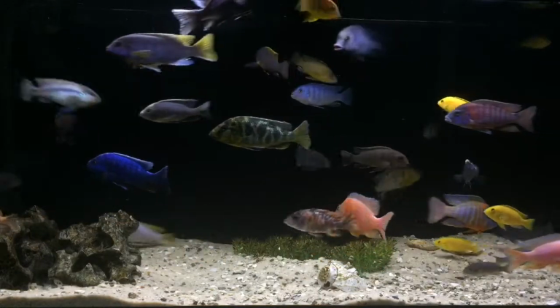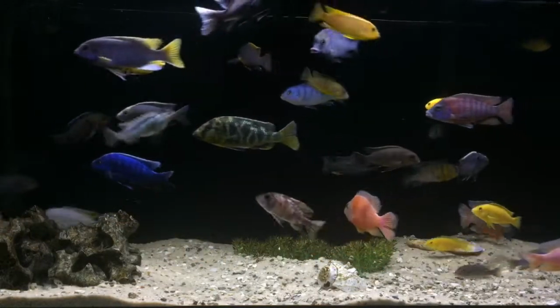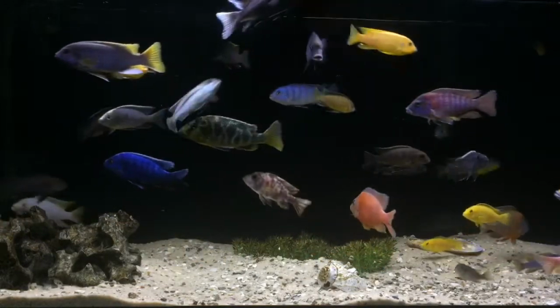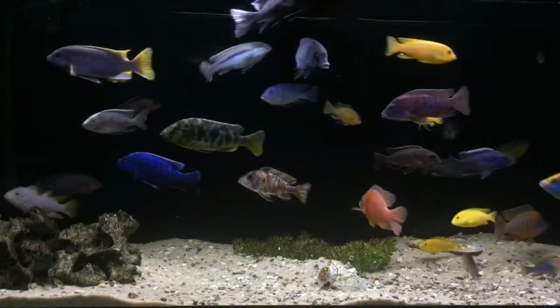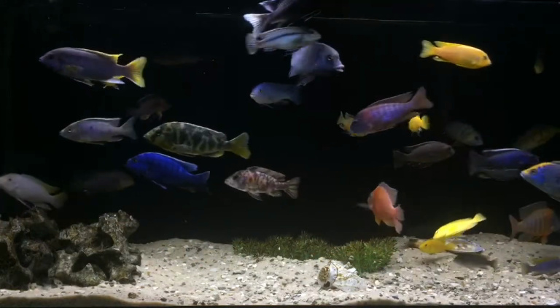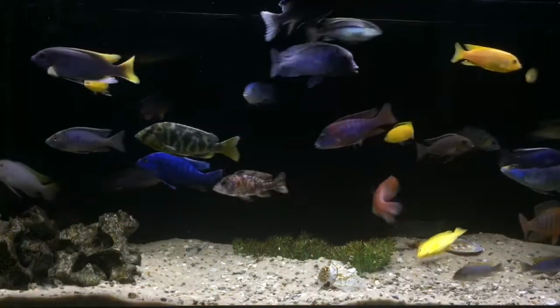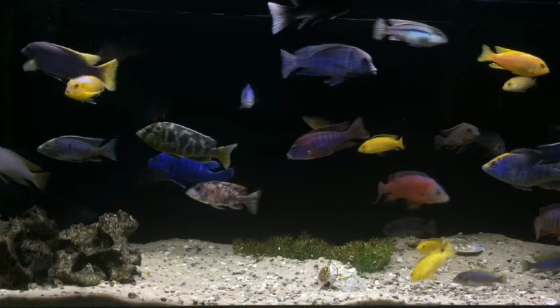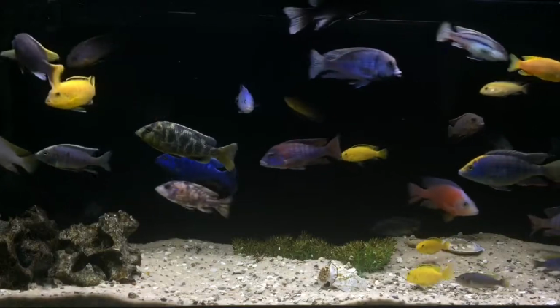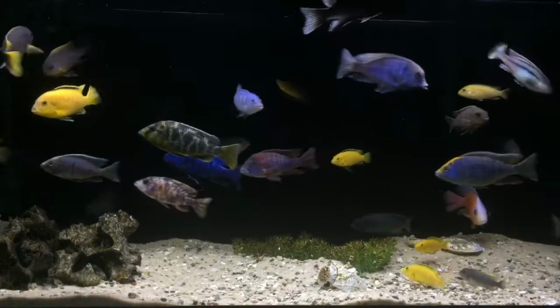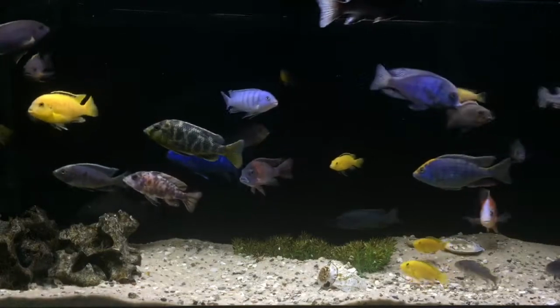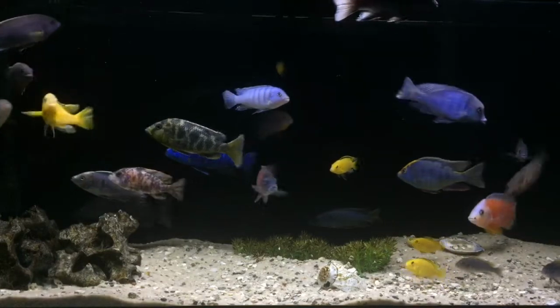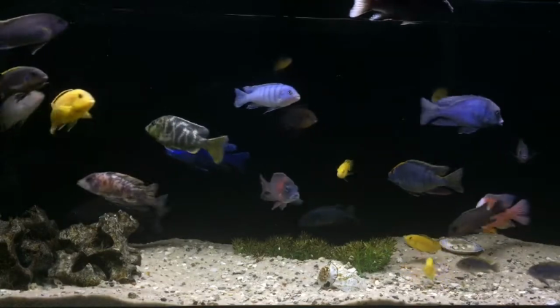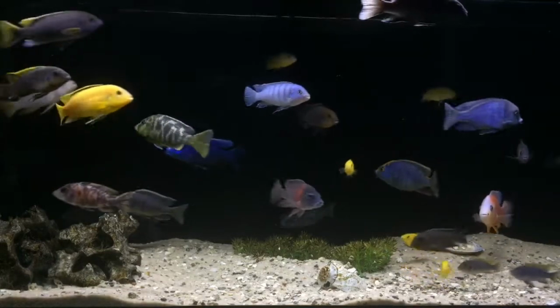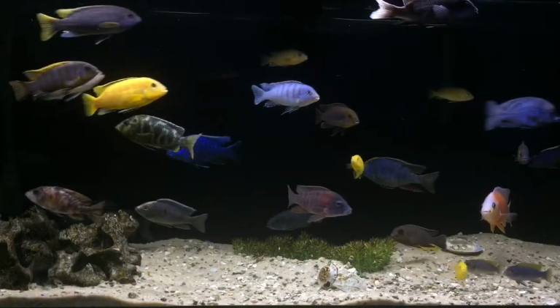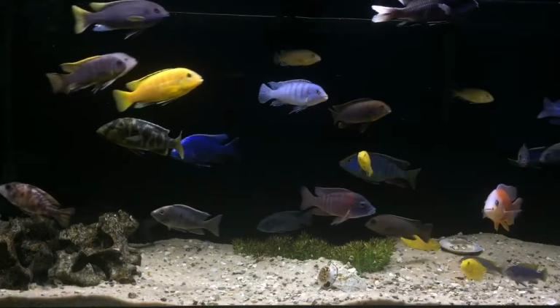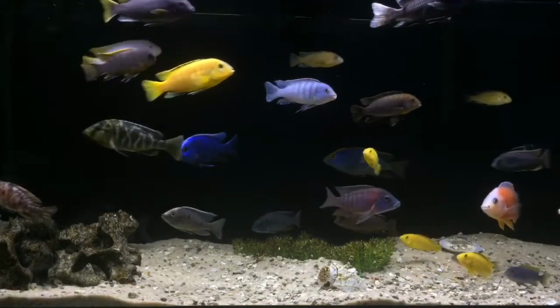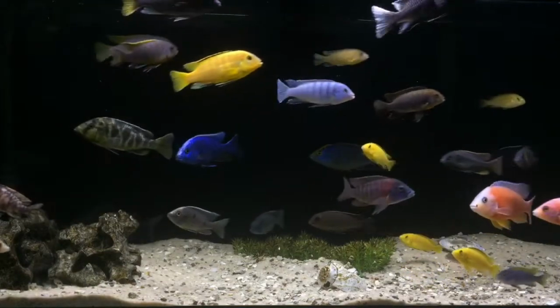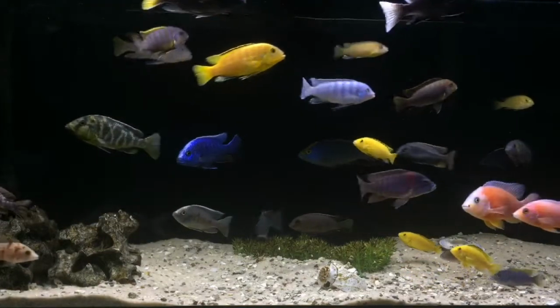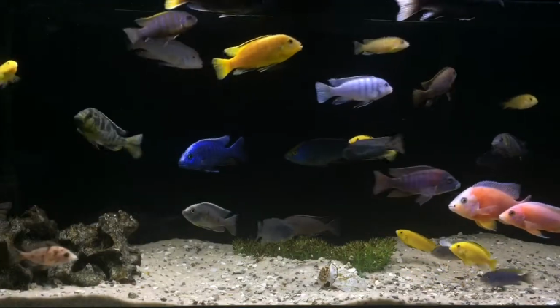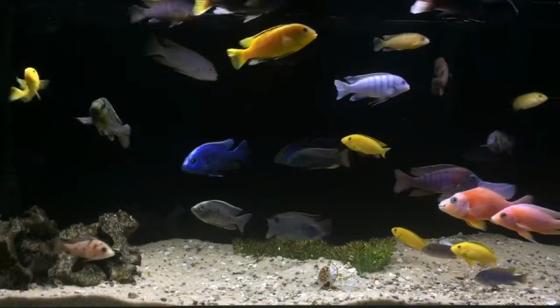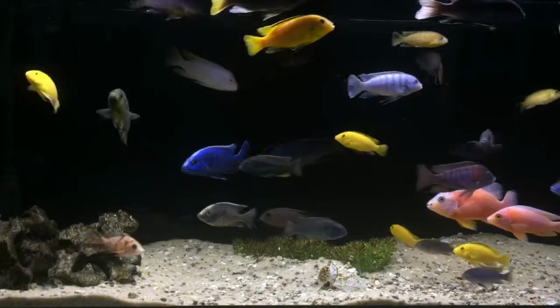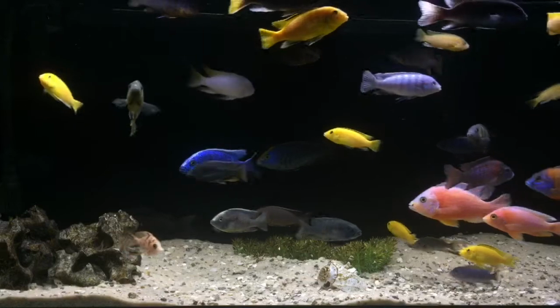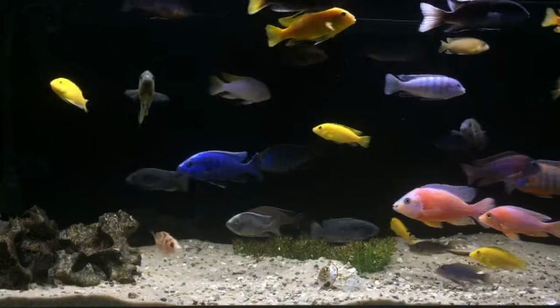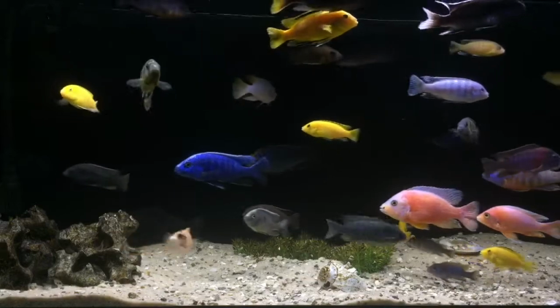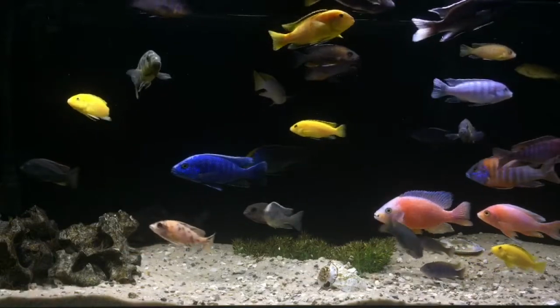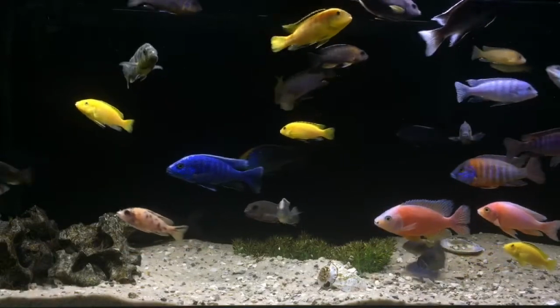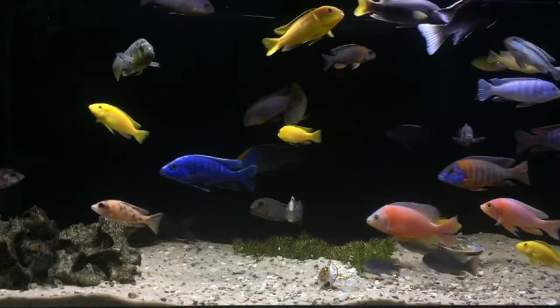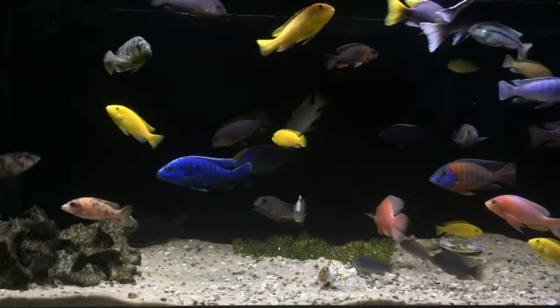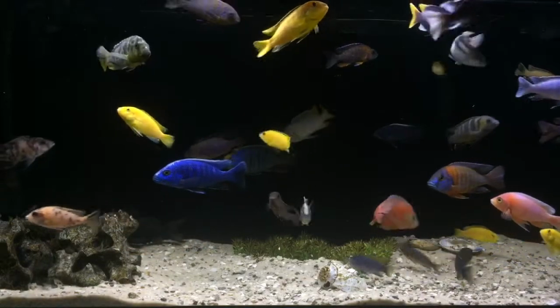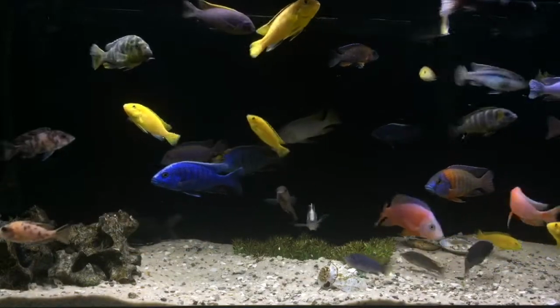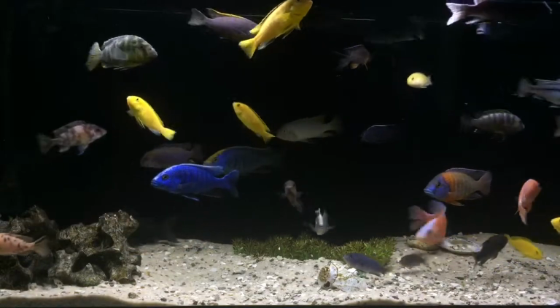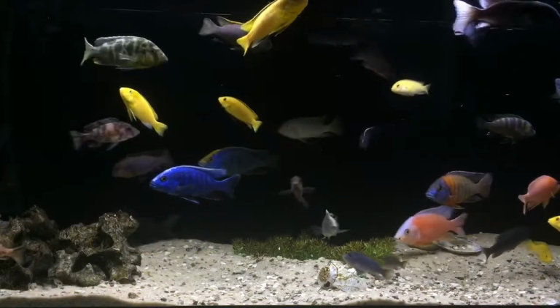There are a lot of really cool fish that I wish I could have, but as you can see from this video, my African cichlid tank is pretty much full. I don't think I could fit any more in this tank — it's time to upgrade, I need a new tank.